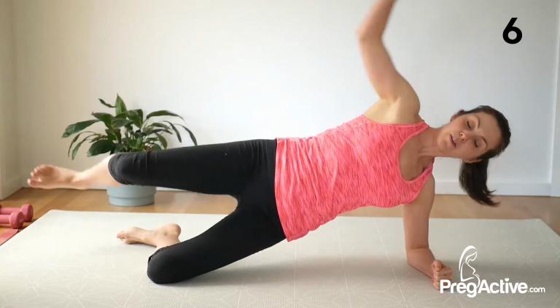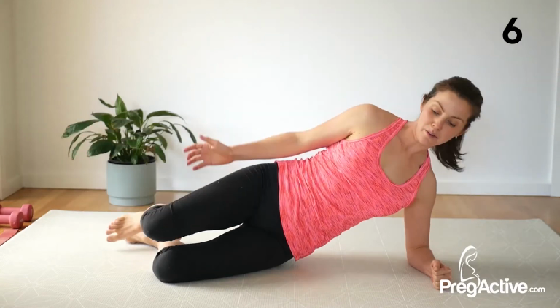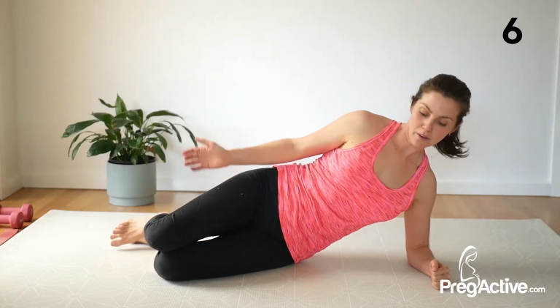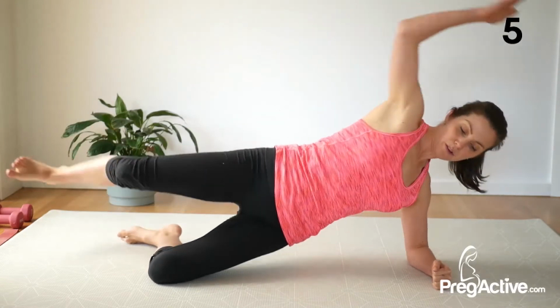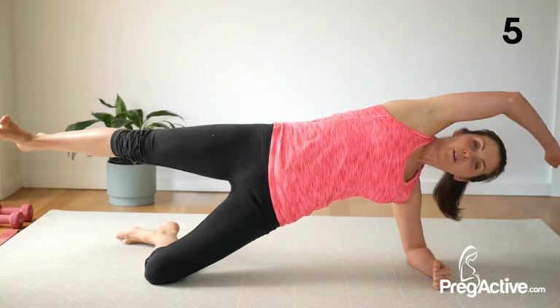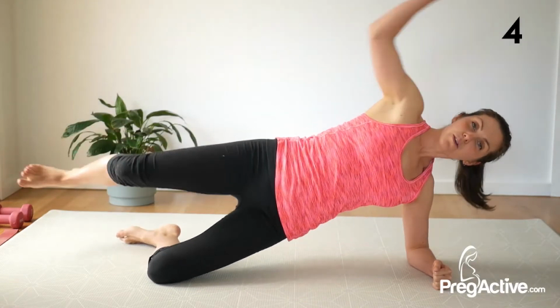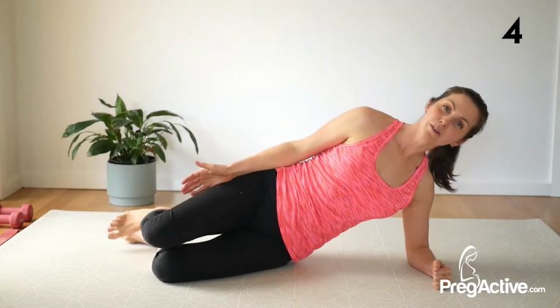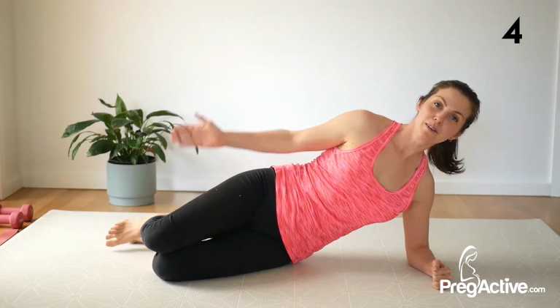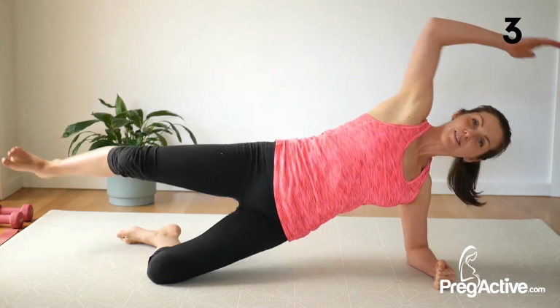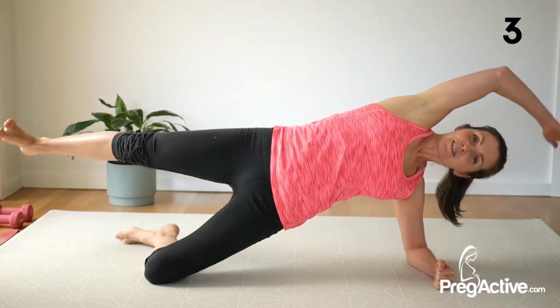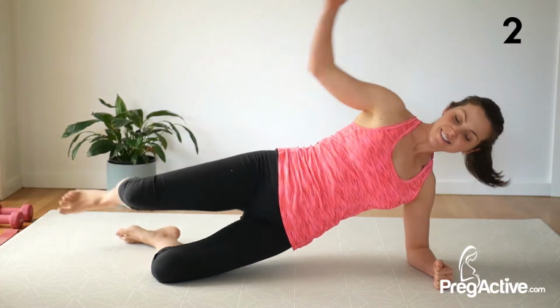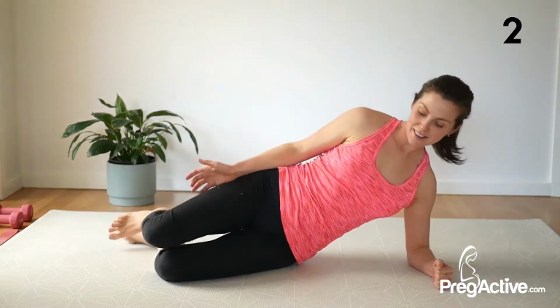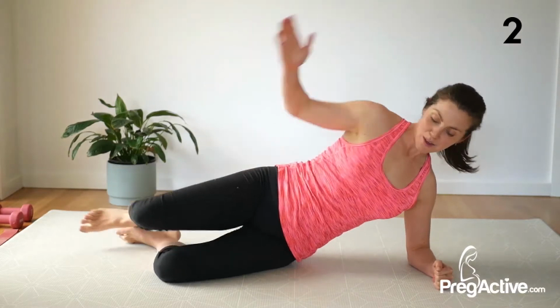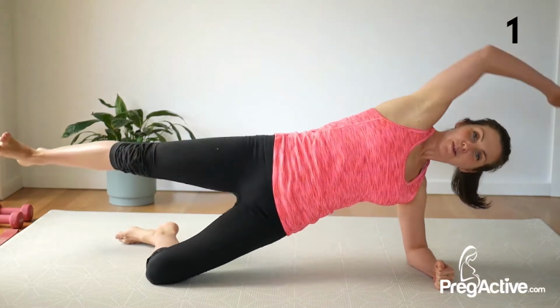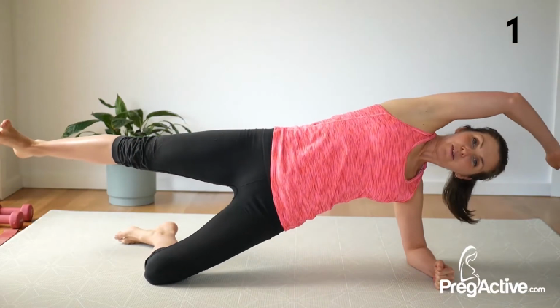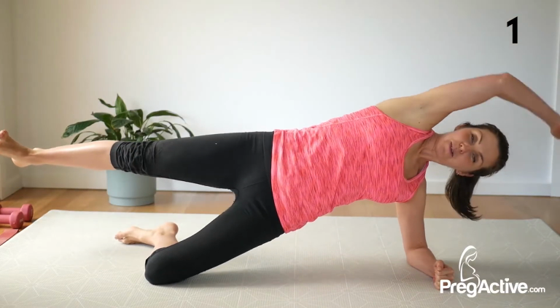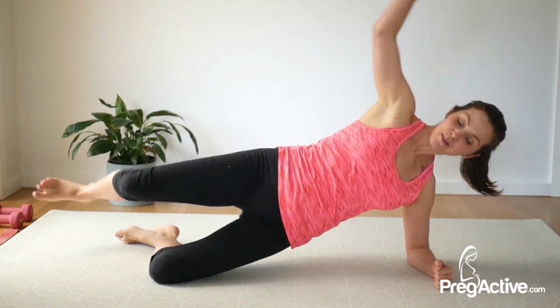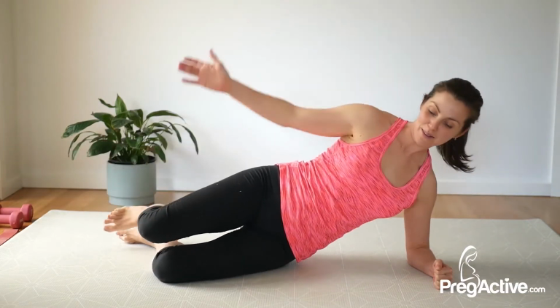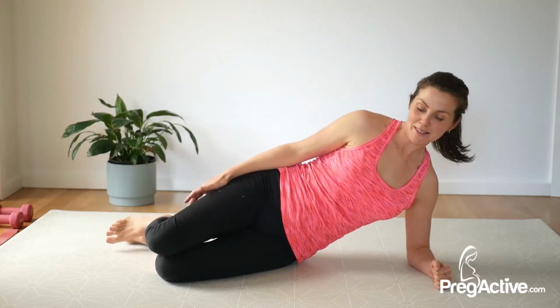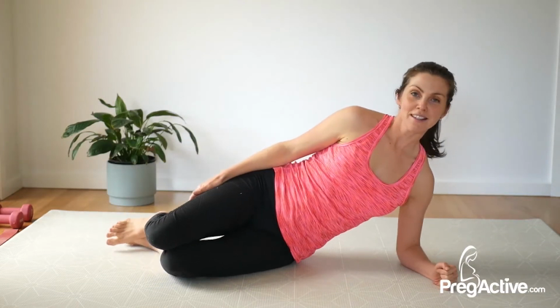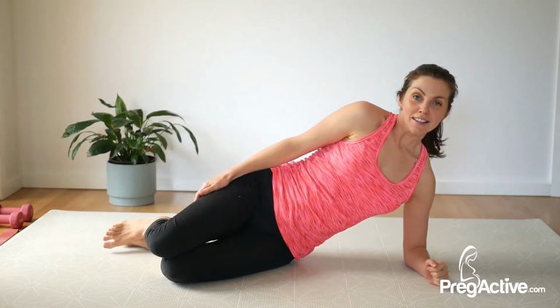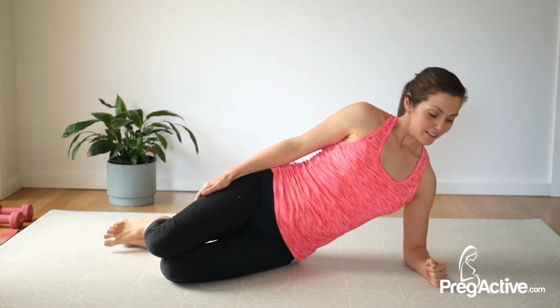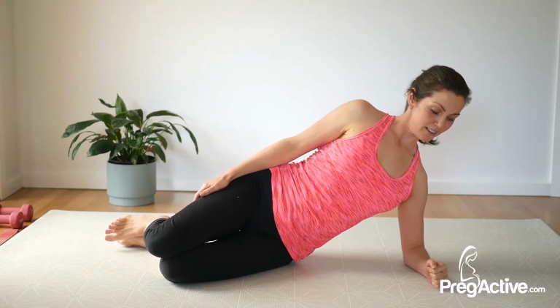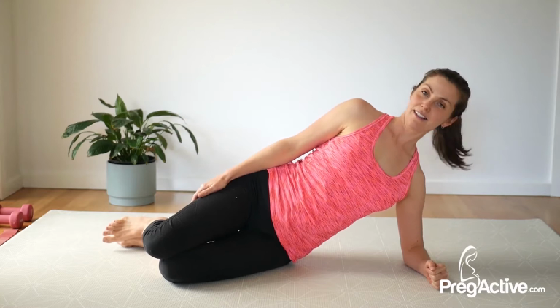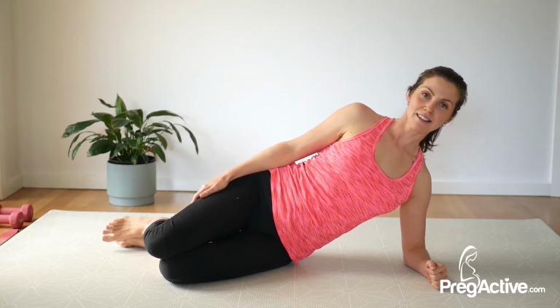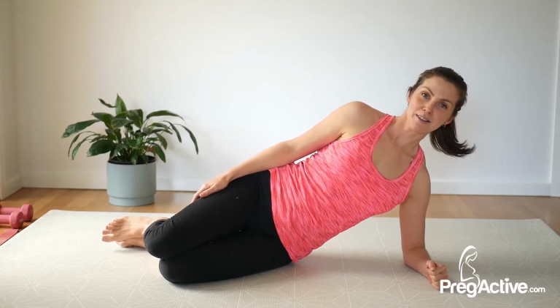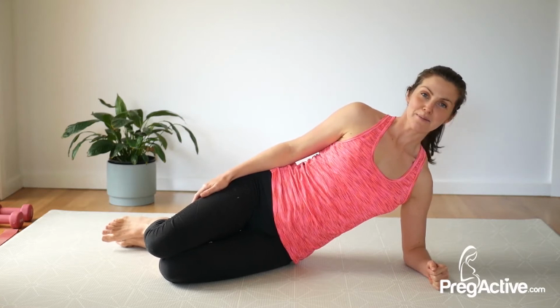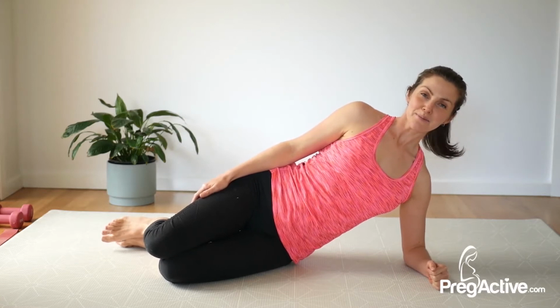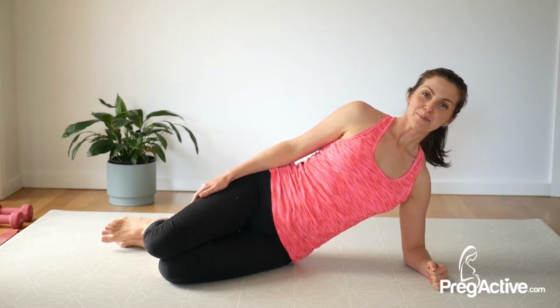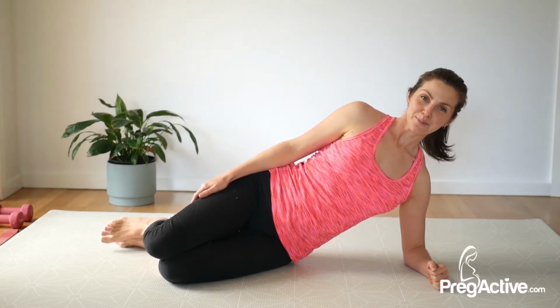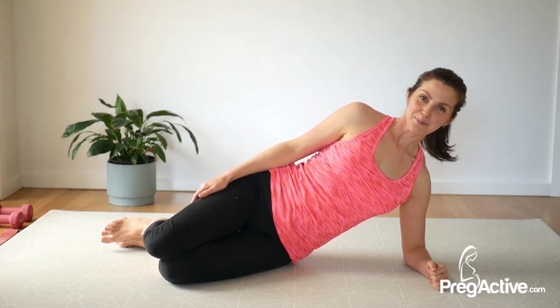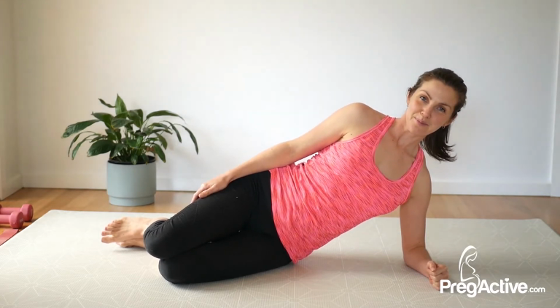5, 4, 3, 2, and 1. Nice work. We're staying here, same thing — side plank, just a variation.